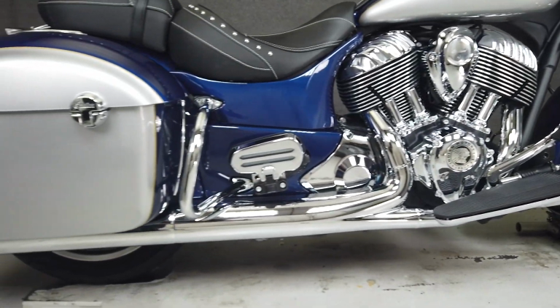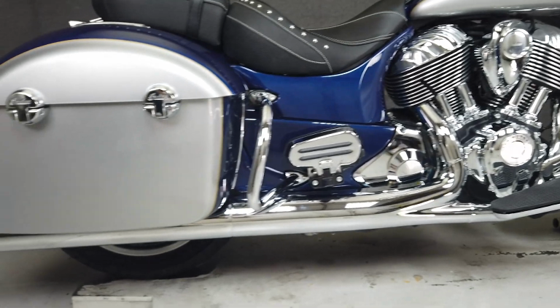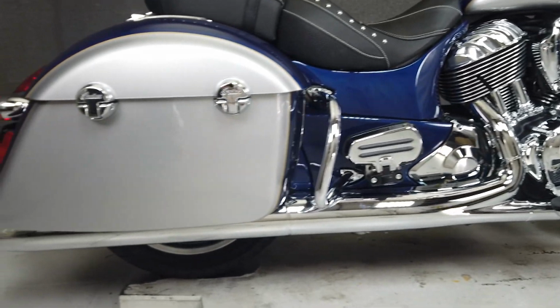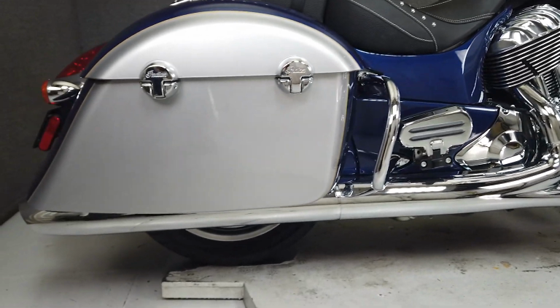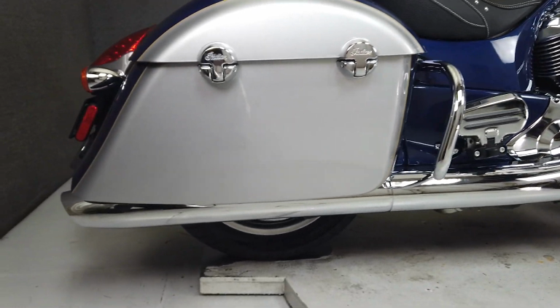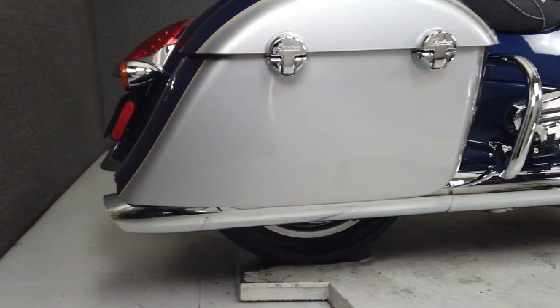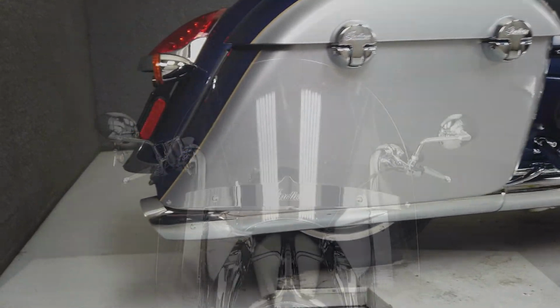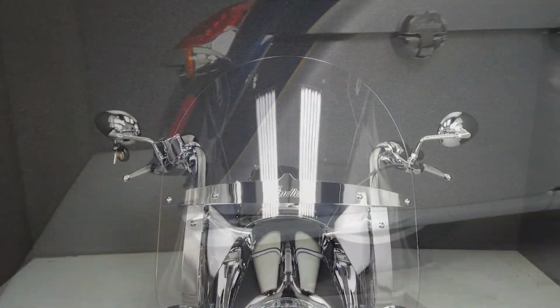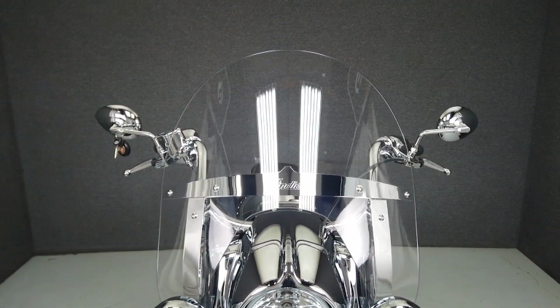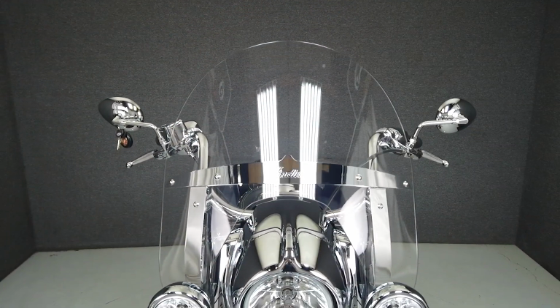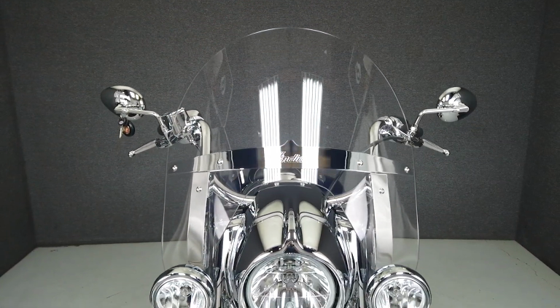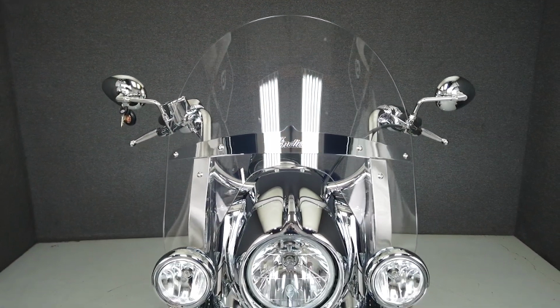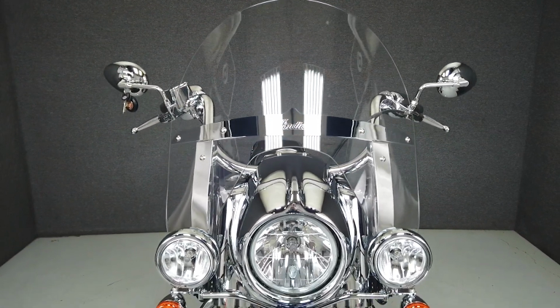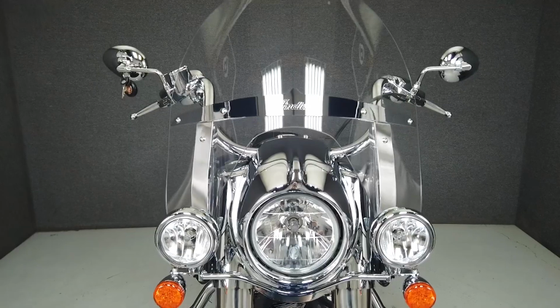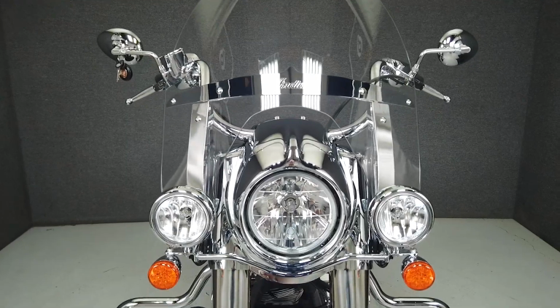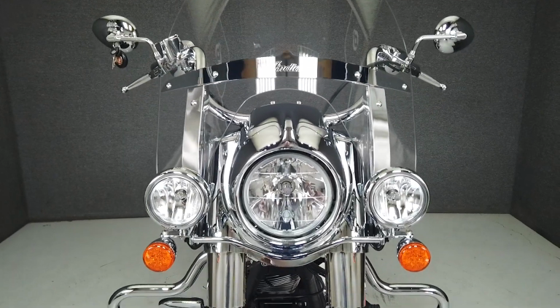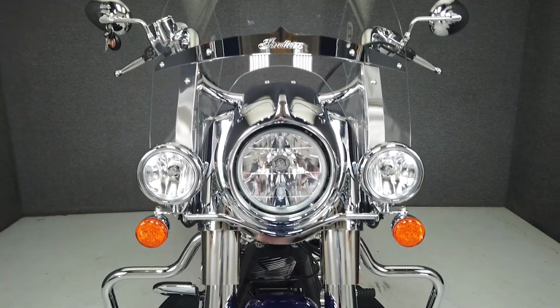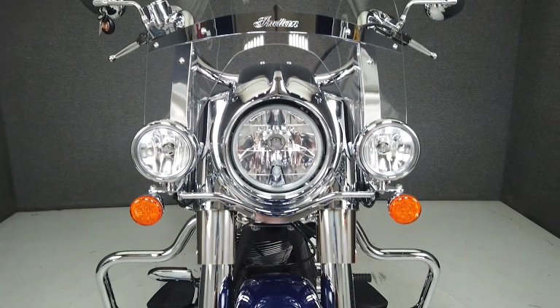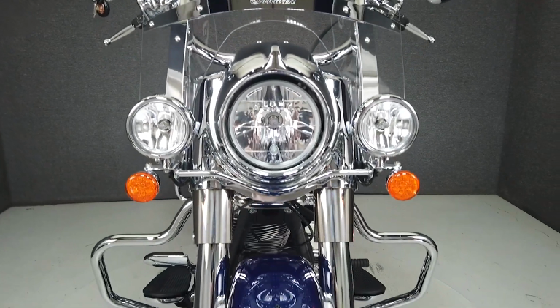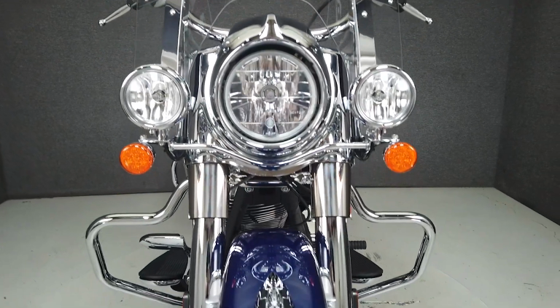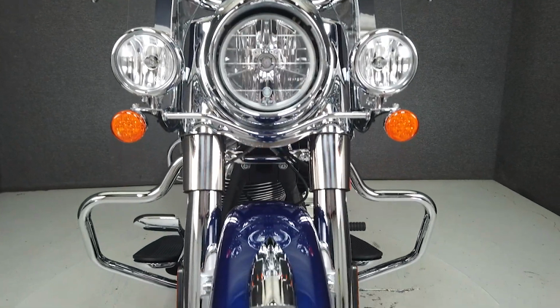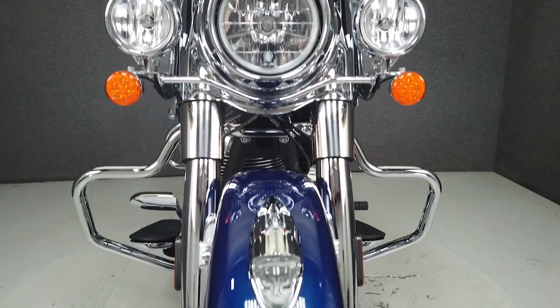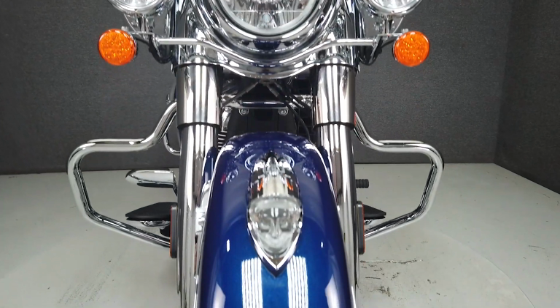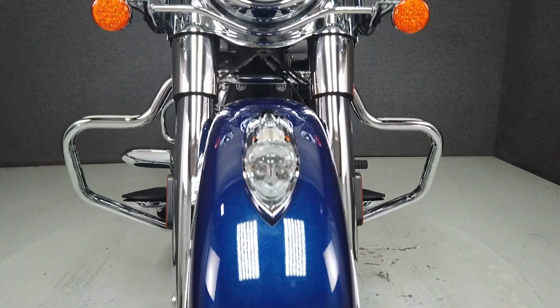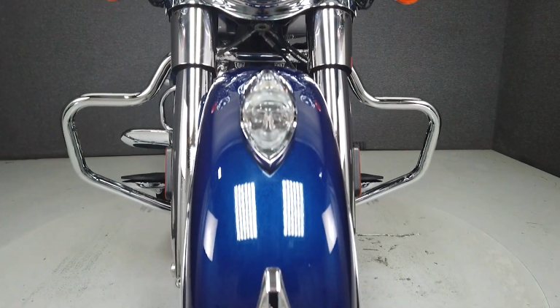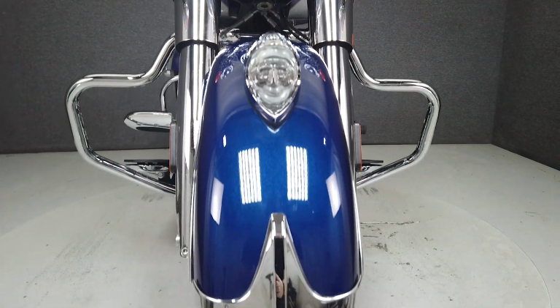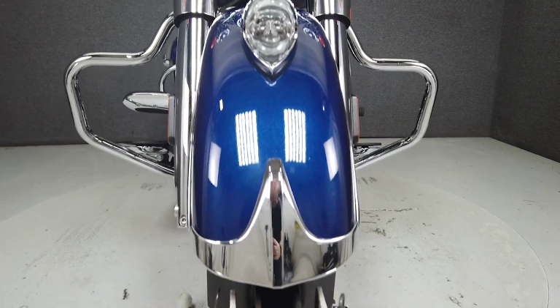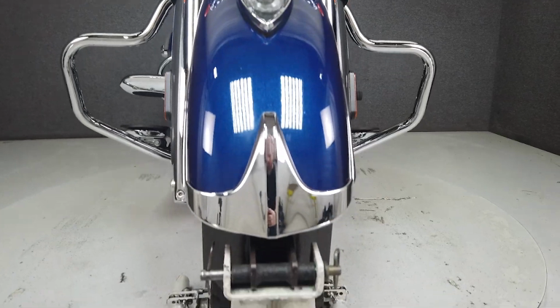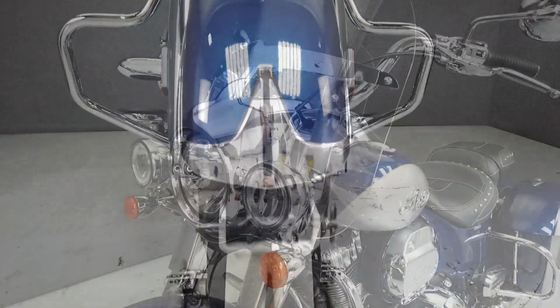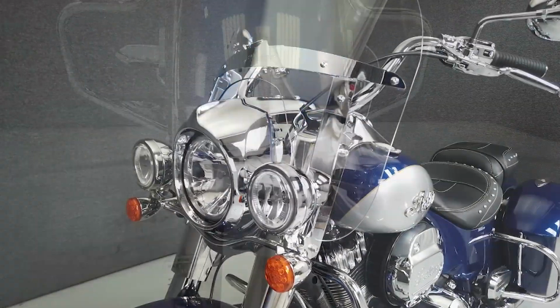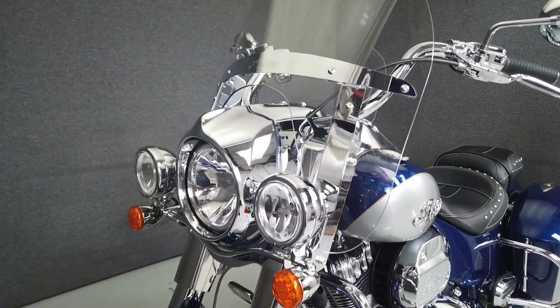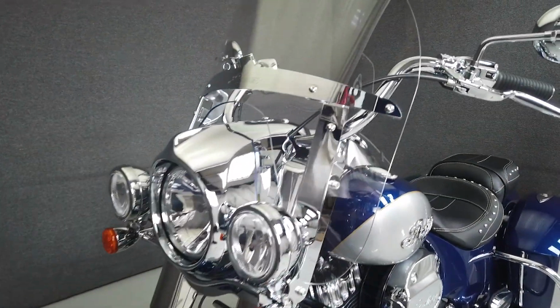This vehicle has received our premium service and detail and comes covered under a 90-day nationwide warranty. We have also purchased the CycleCheck's vehicle history report. You can view this report by clicking the link on the right side of the video.